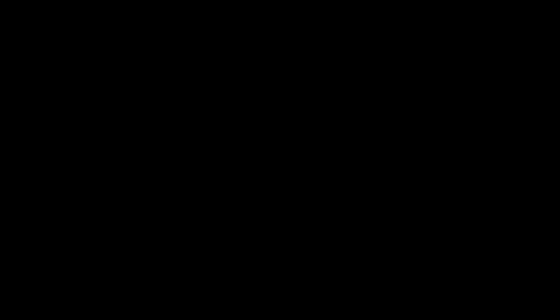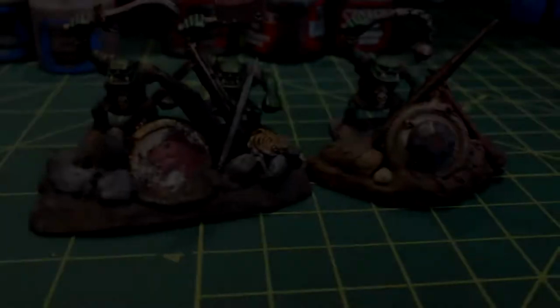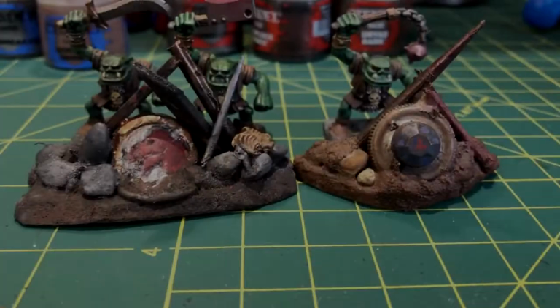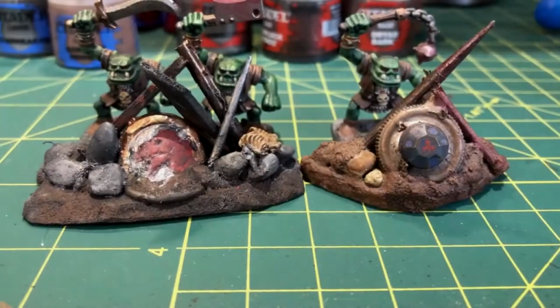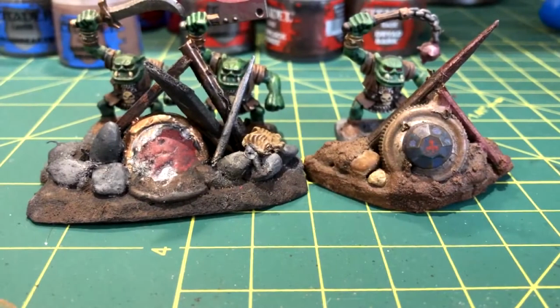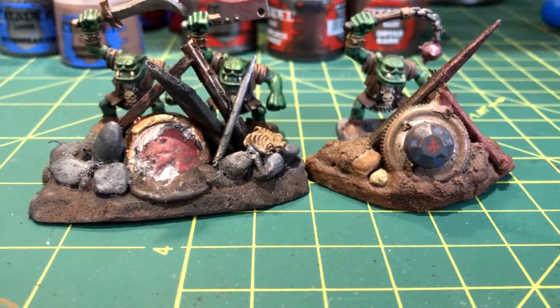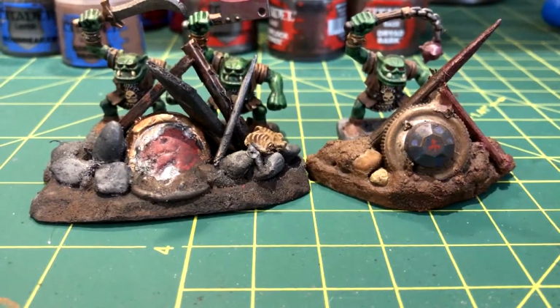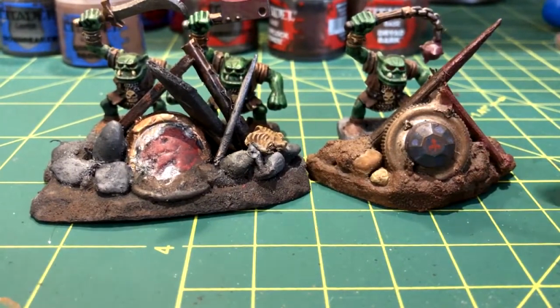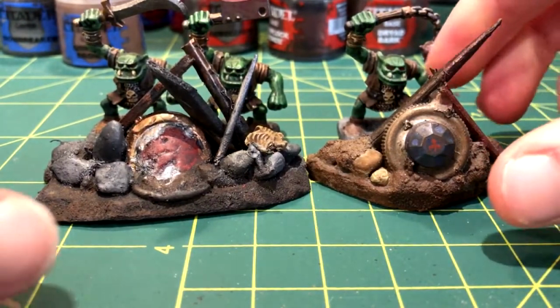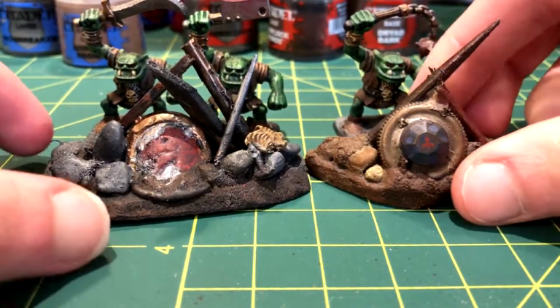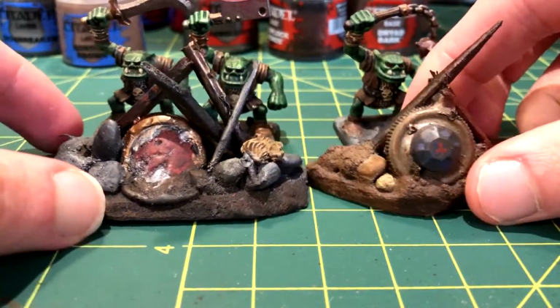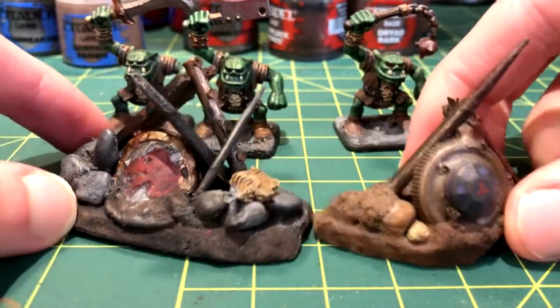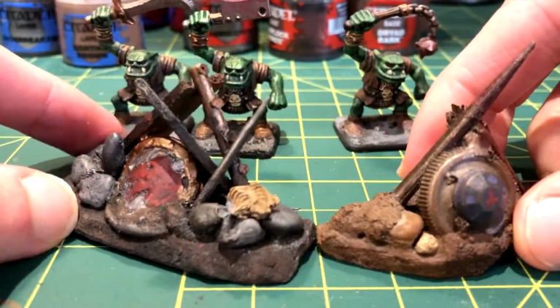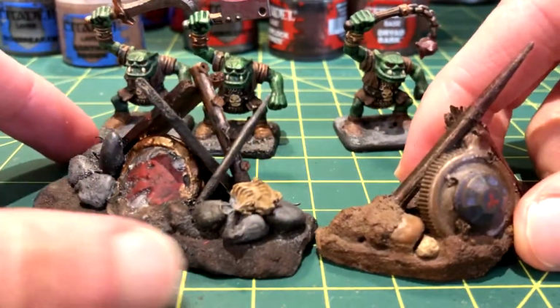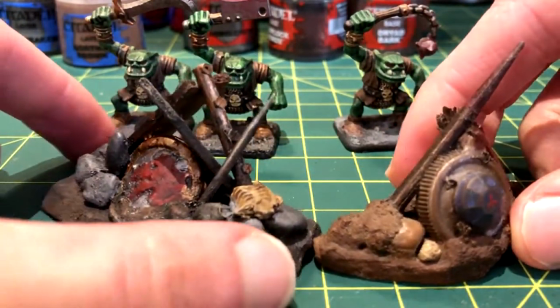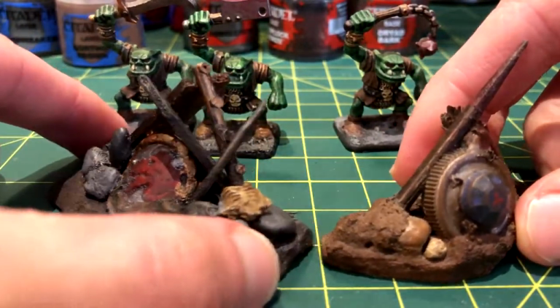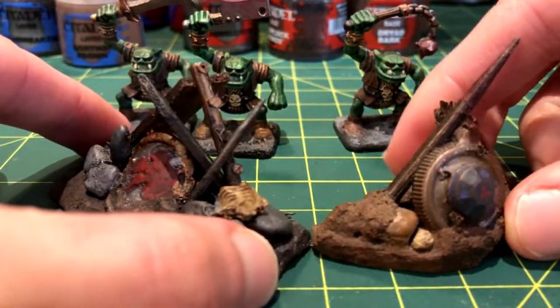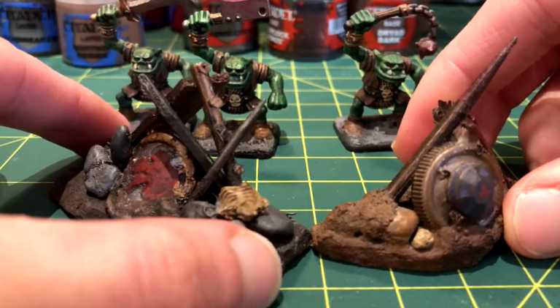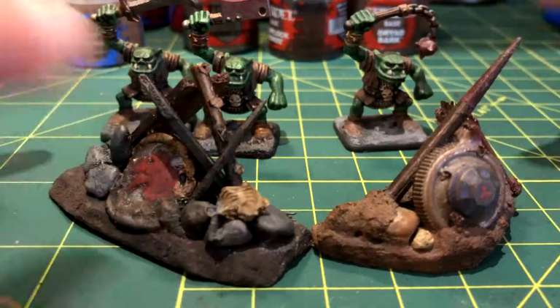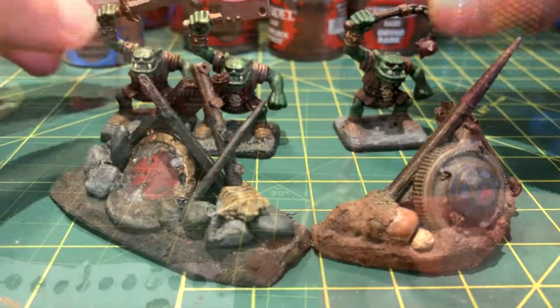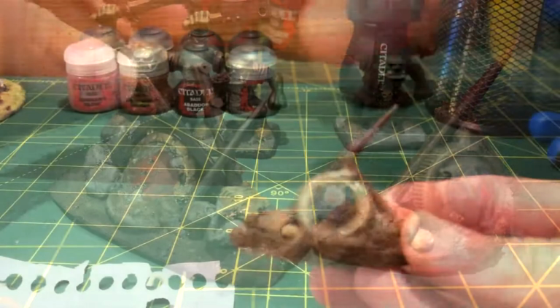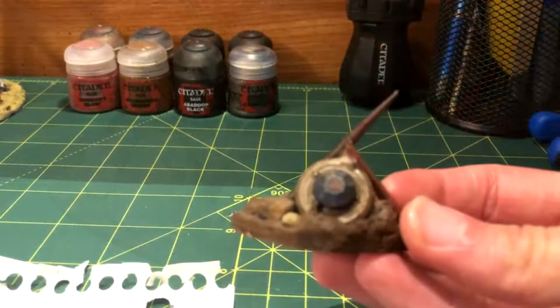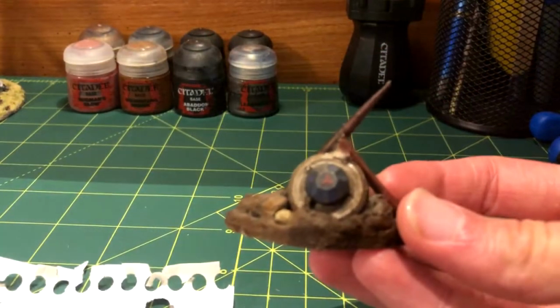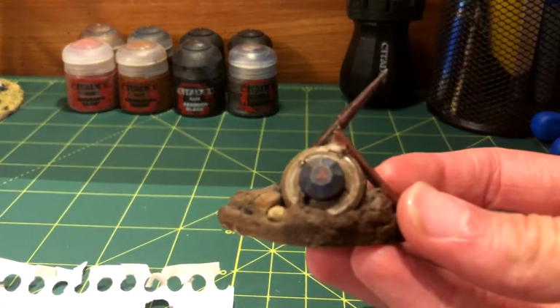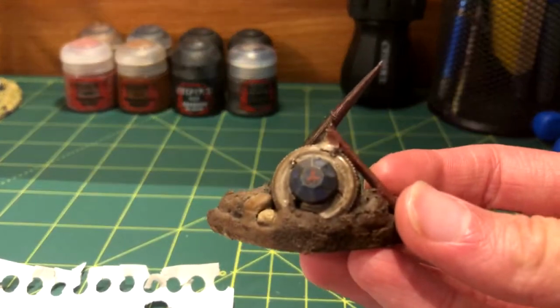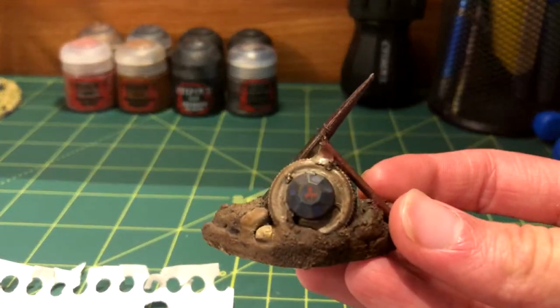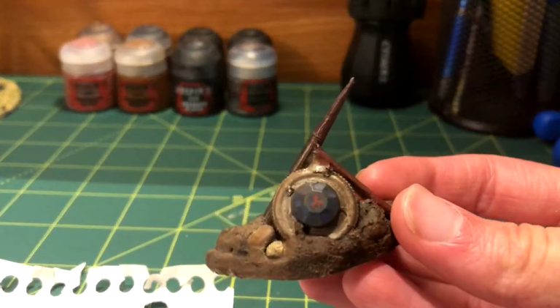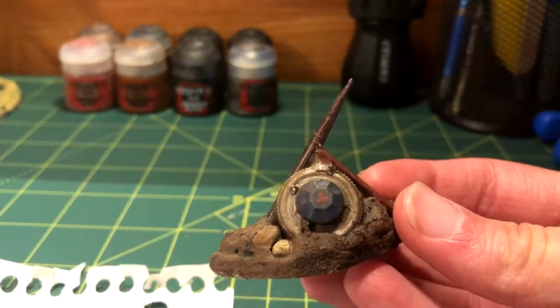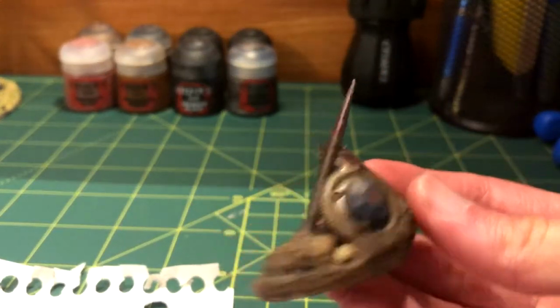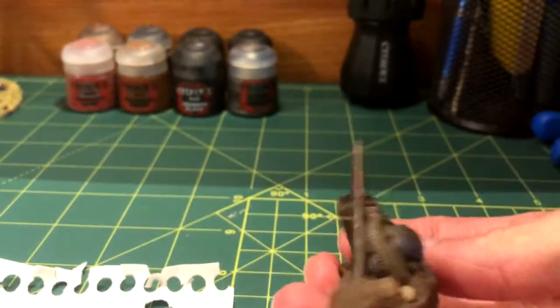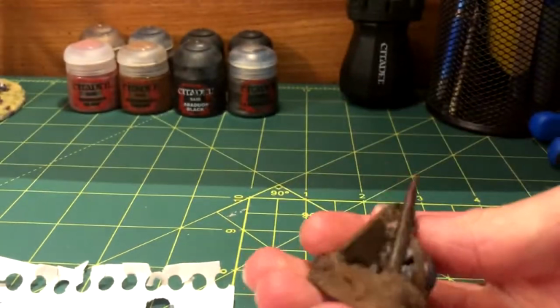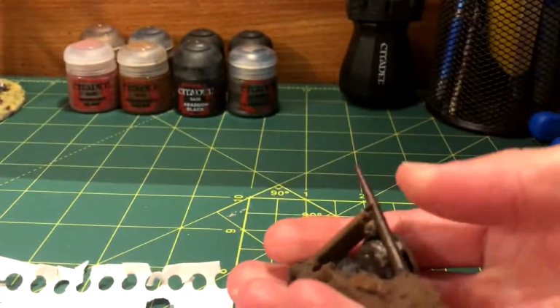In this video, I'll be showing you how to make this orc barricade terrain for D&D or other tabletop board games. This one made an appearance in my orc painting tutorial.